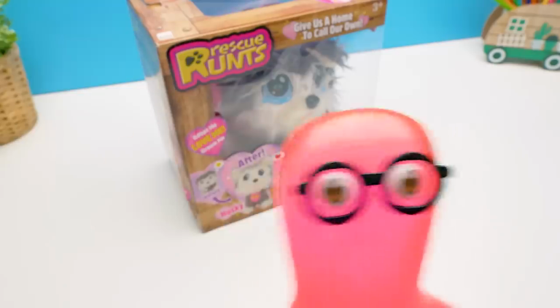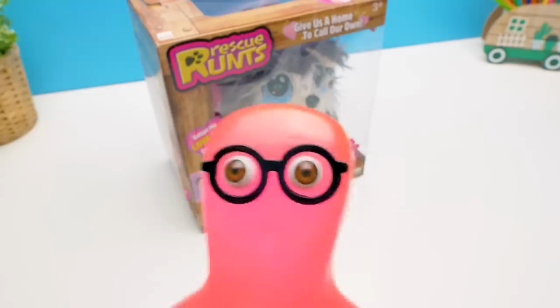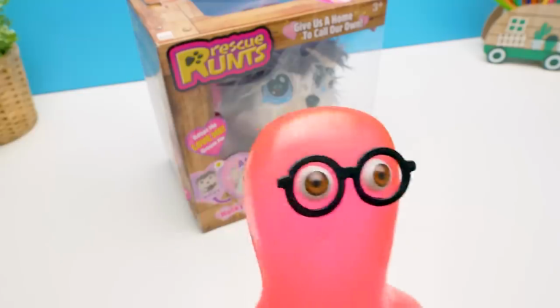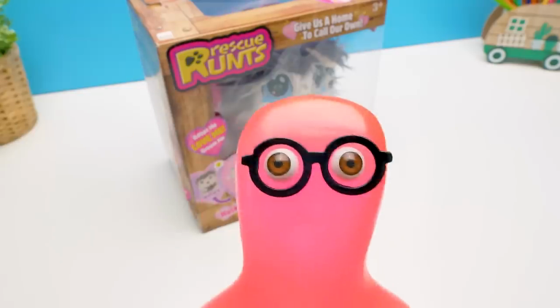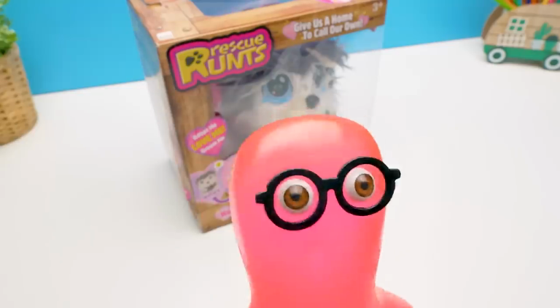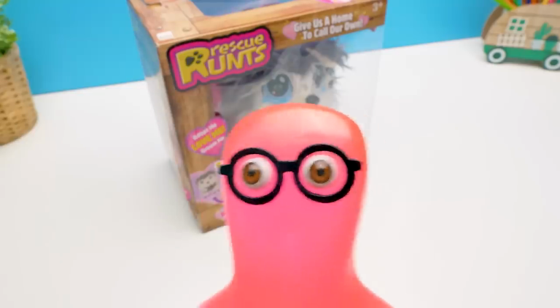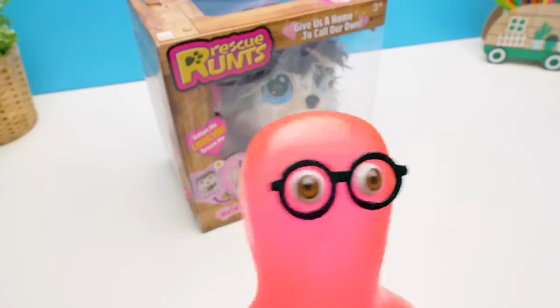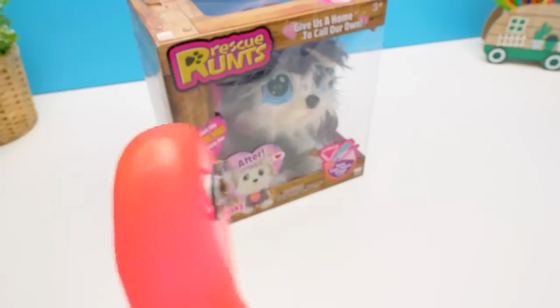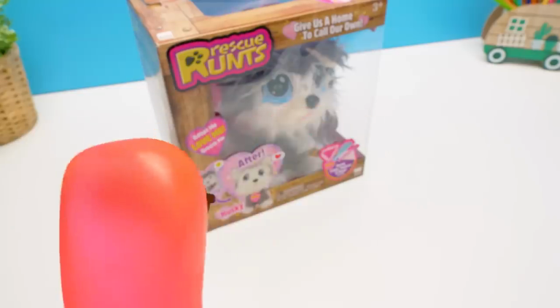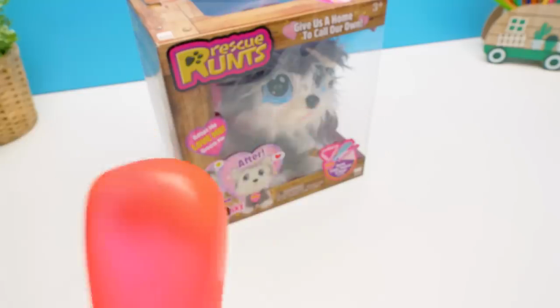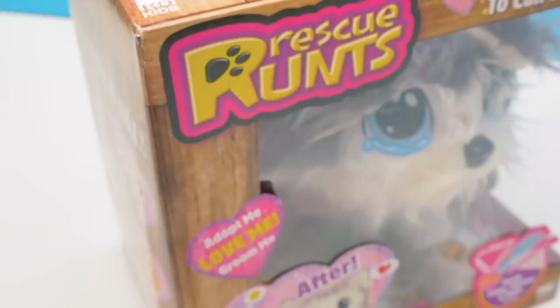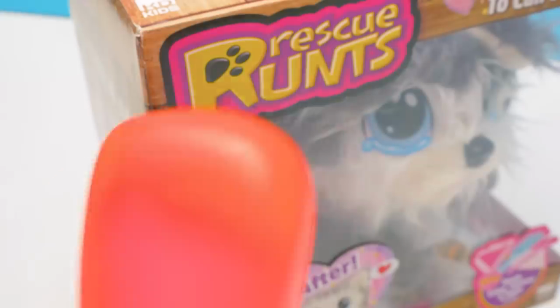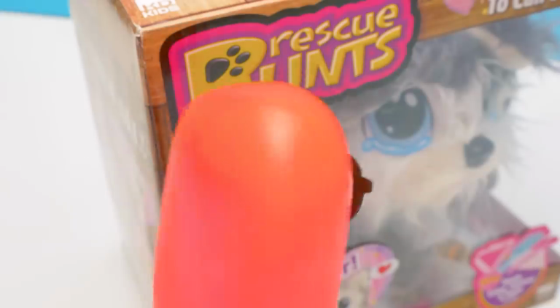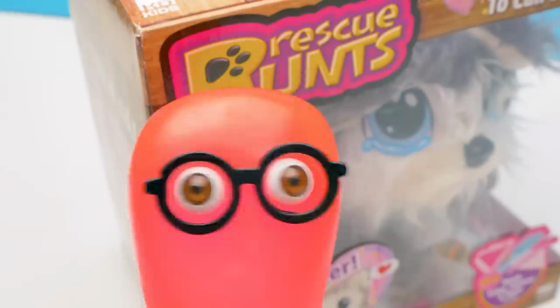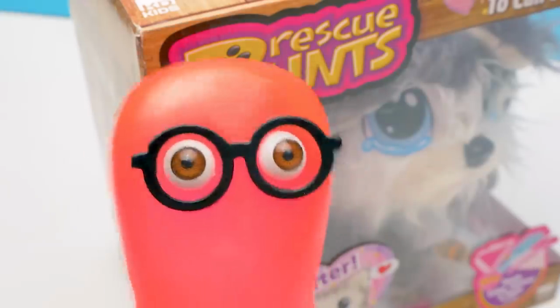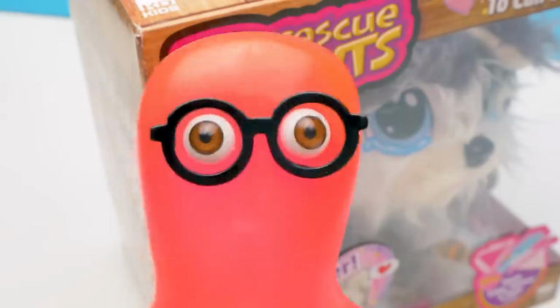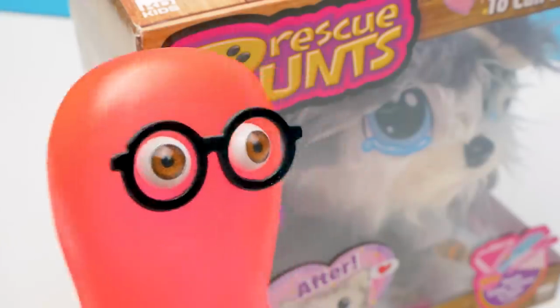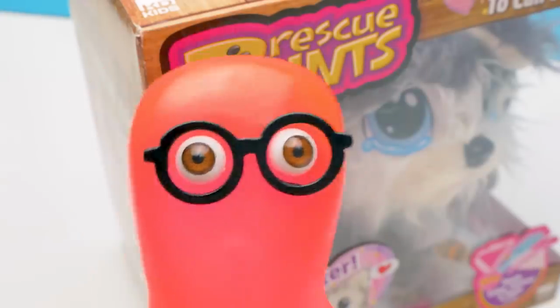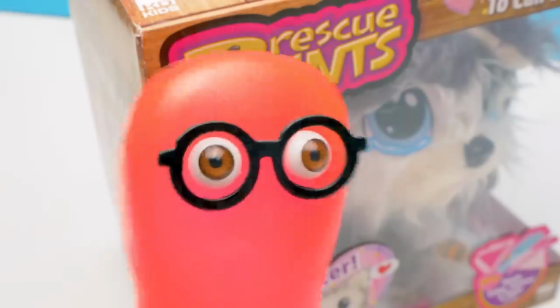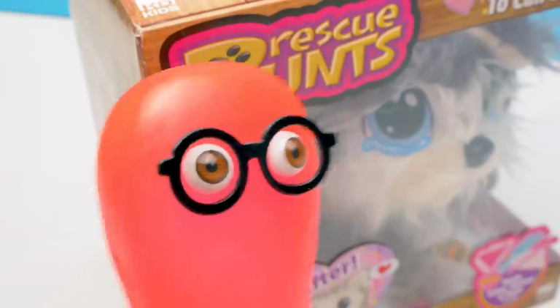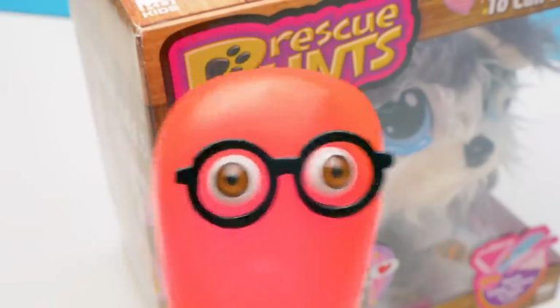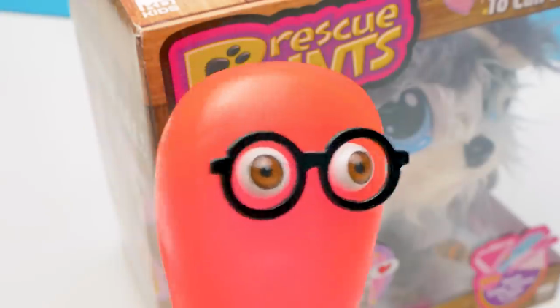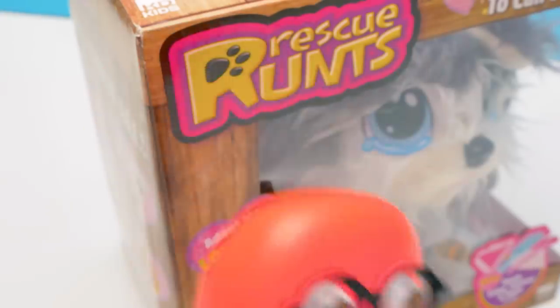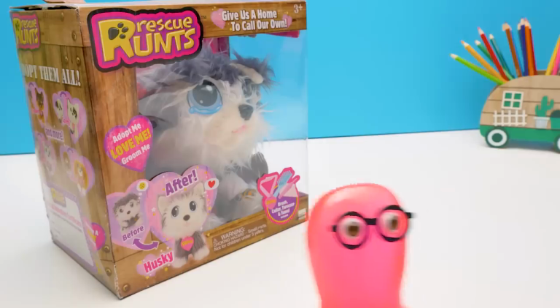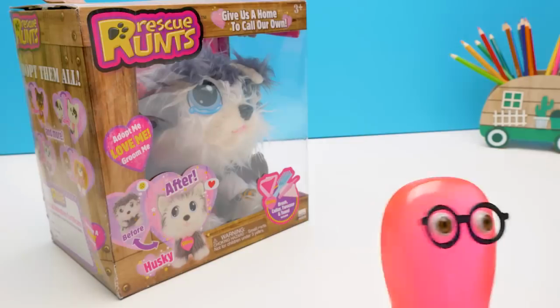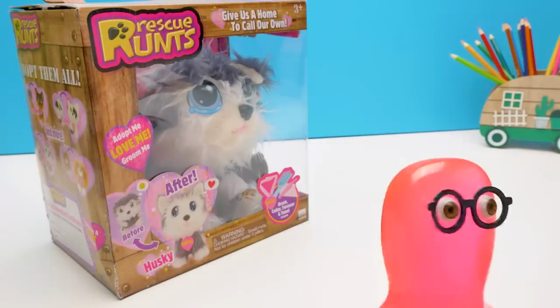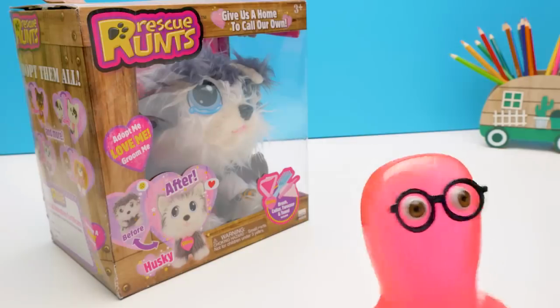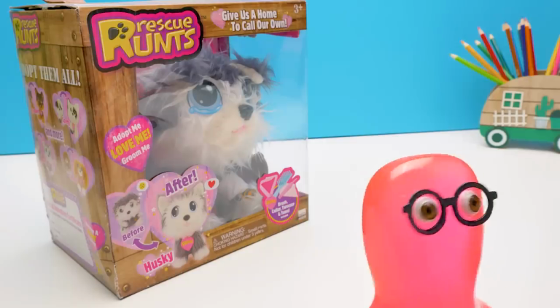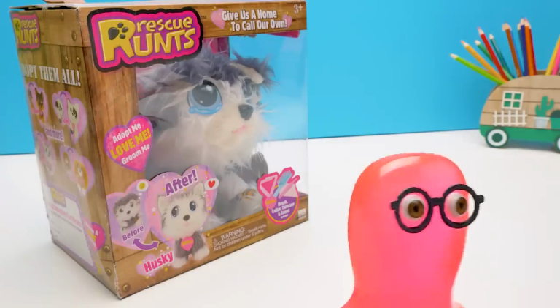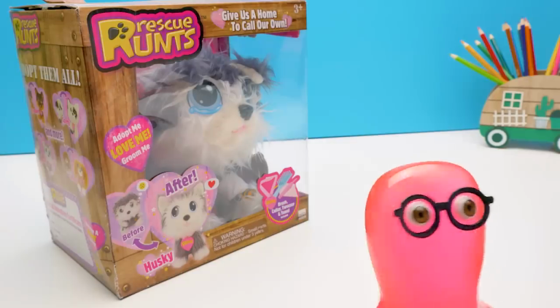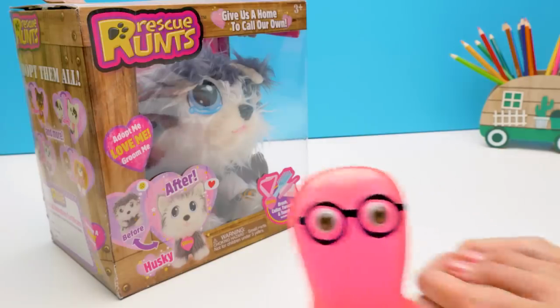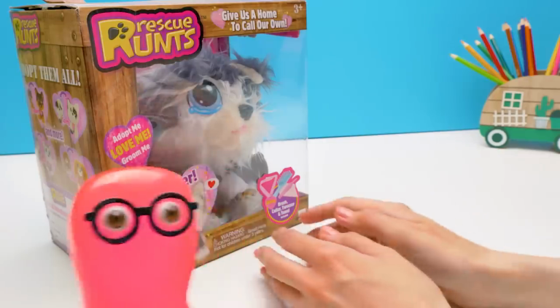Hi, guys! Look what I got! We have to take care of this adorable creature. Sue! Hurry up! I need your help!